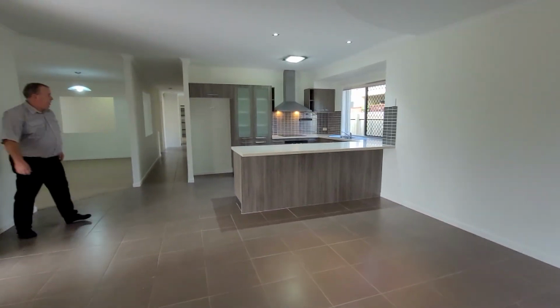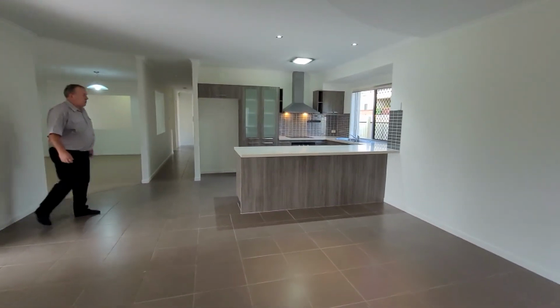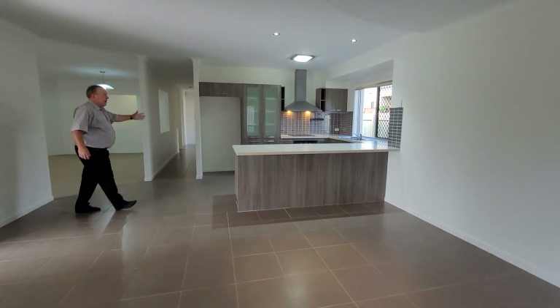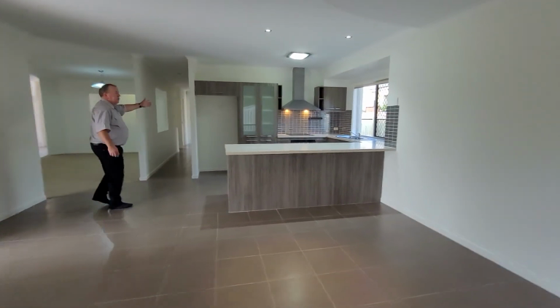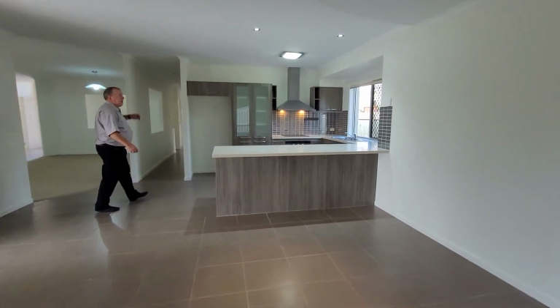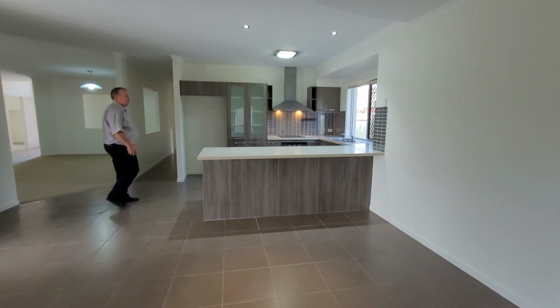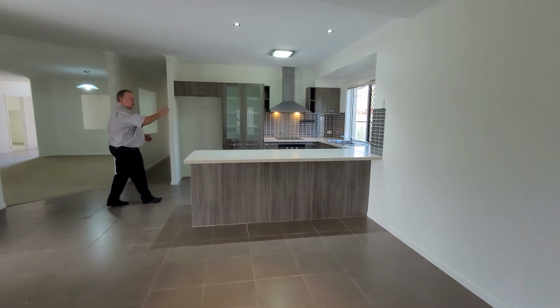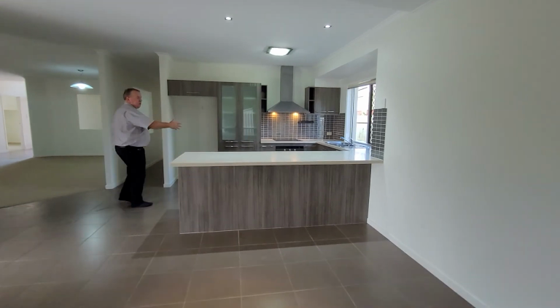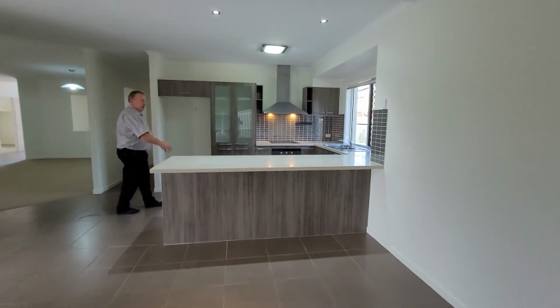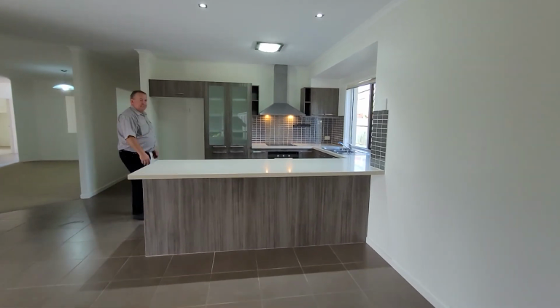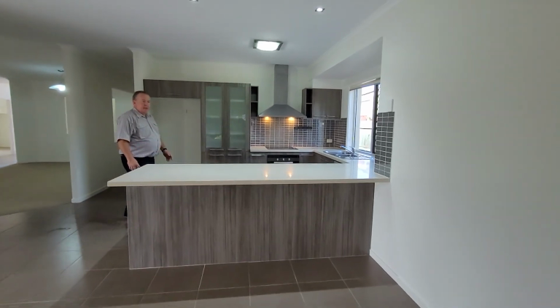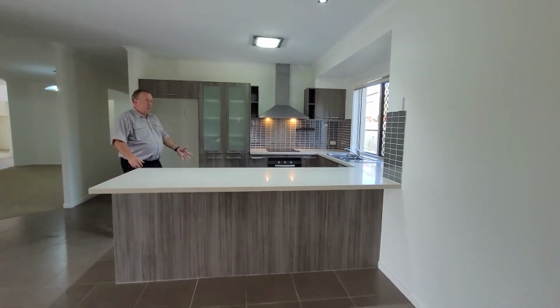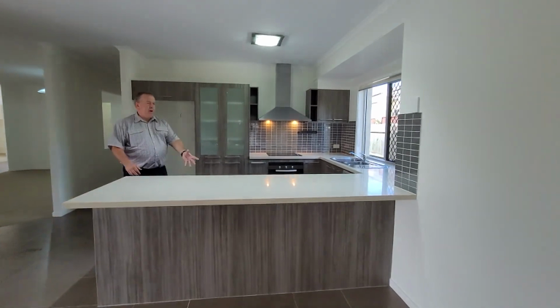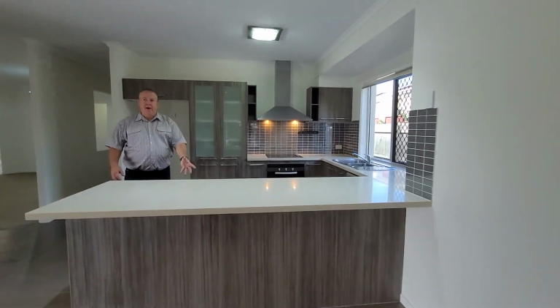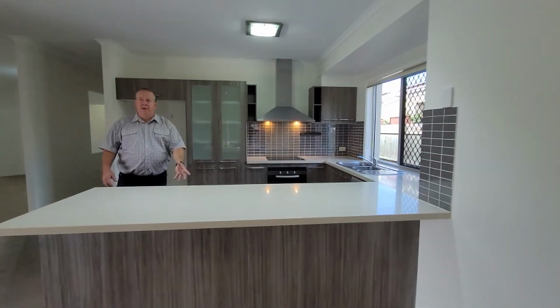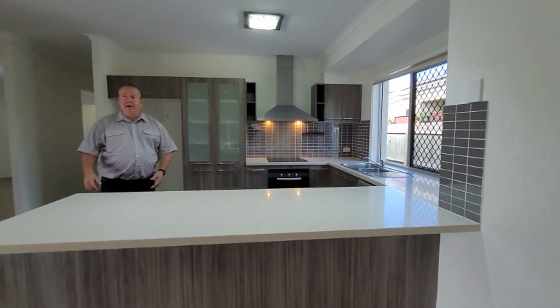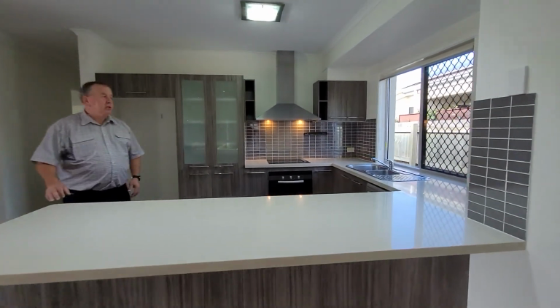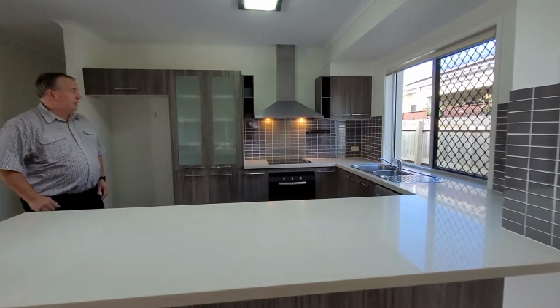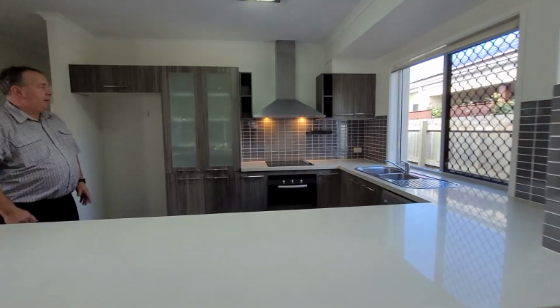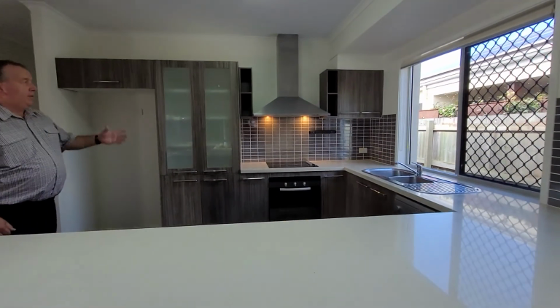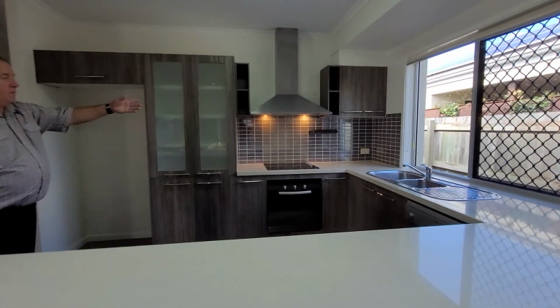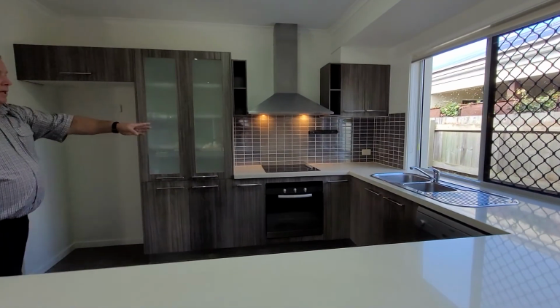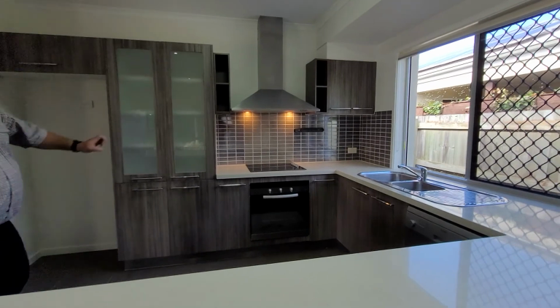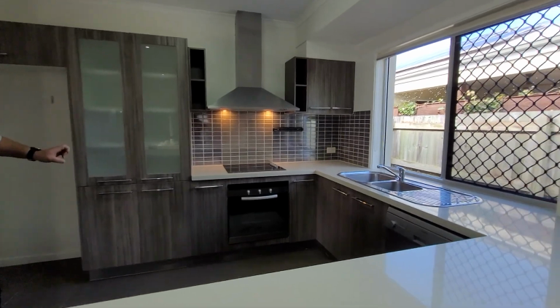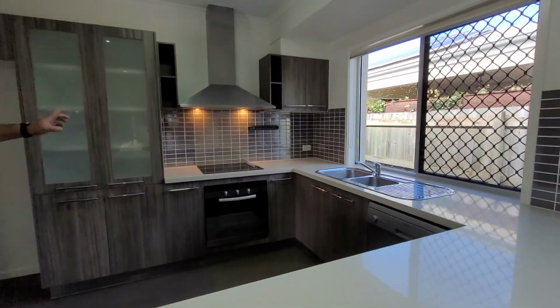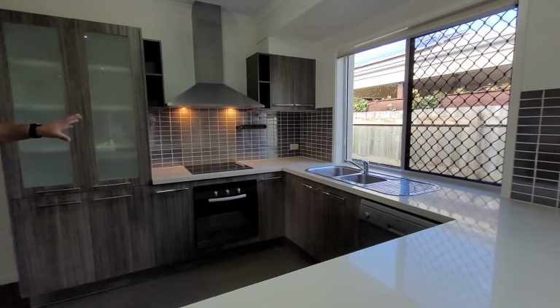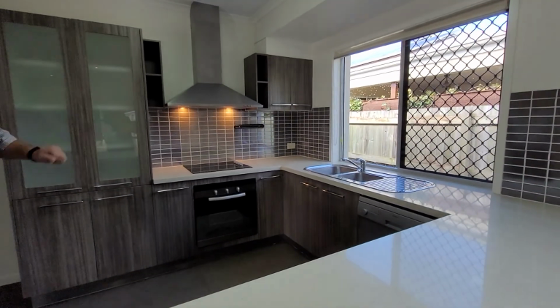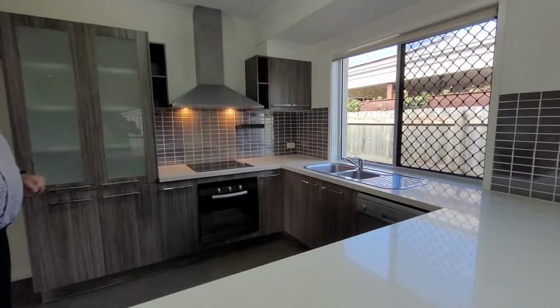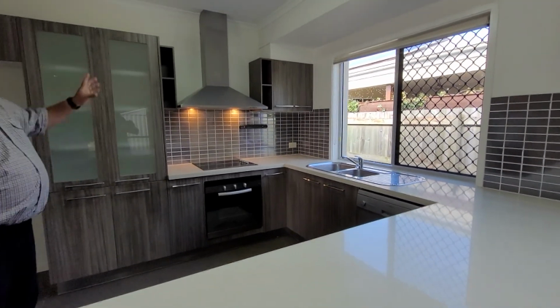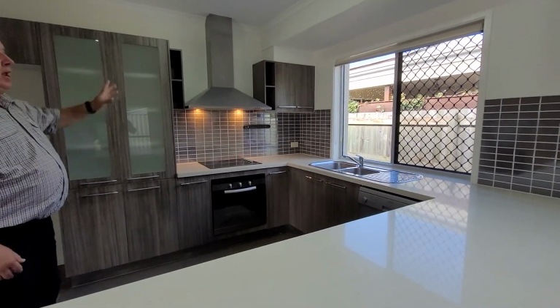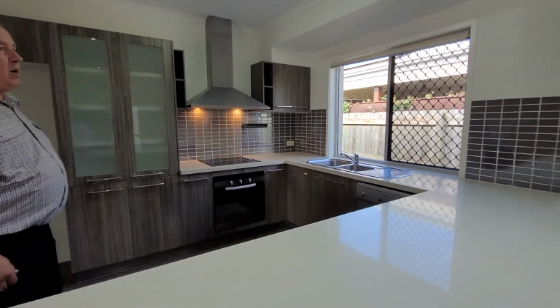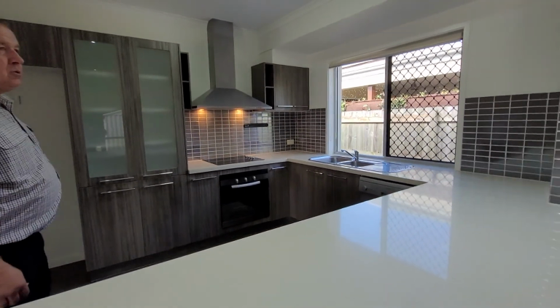There's a large fridge space, dishwasher, microwave space under the bench, and then obviously an electric cooktop, electric oven and range hood.